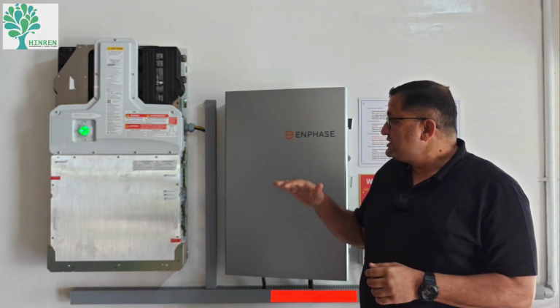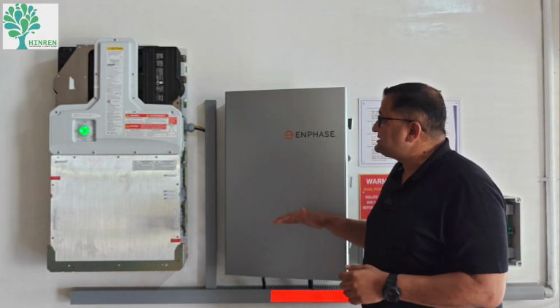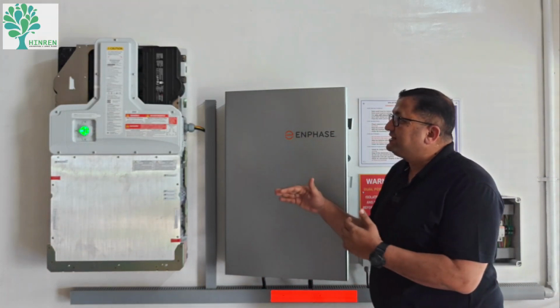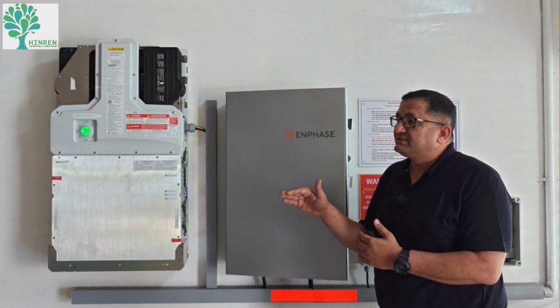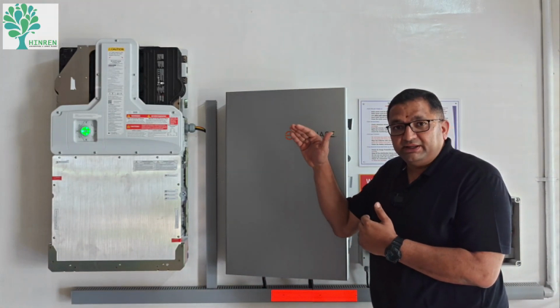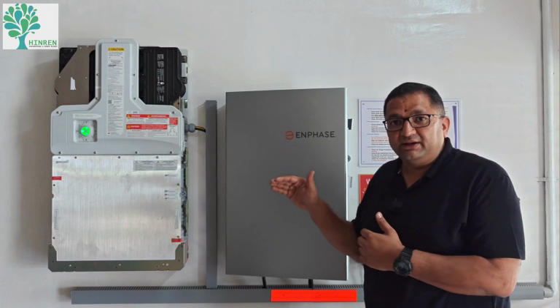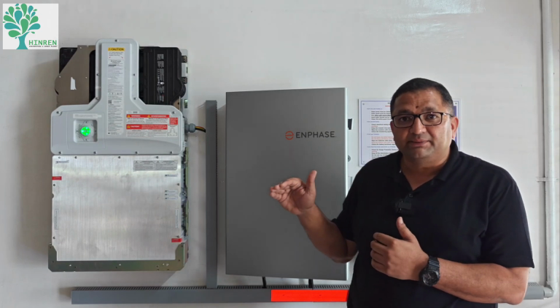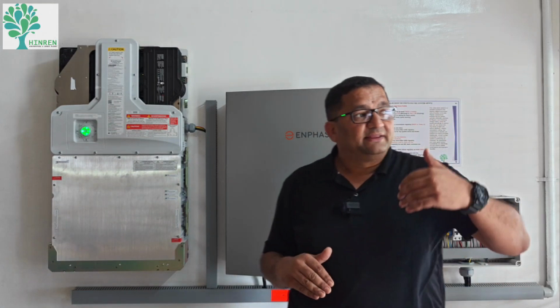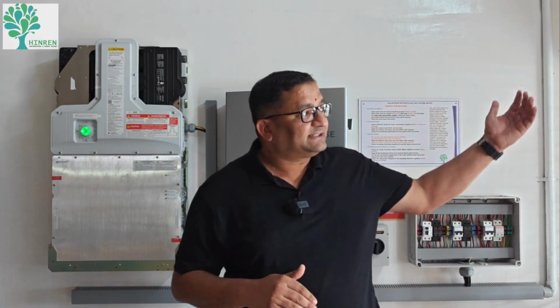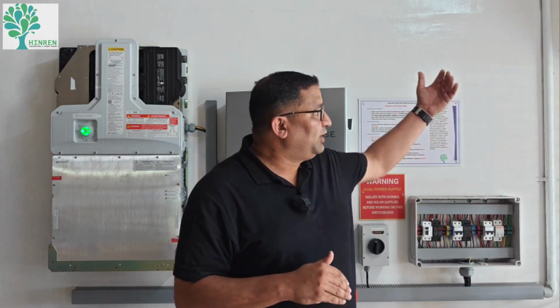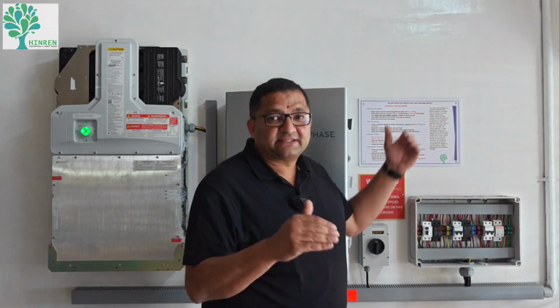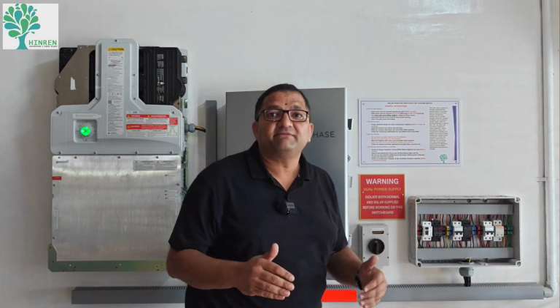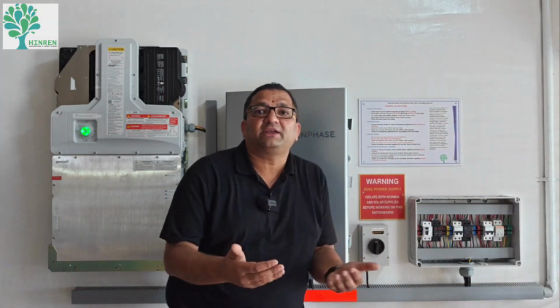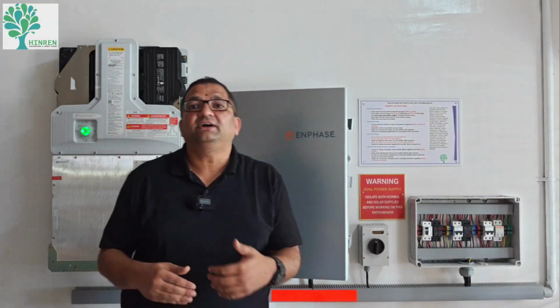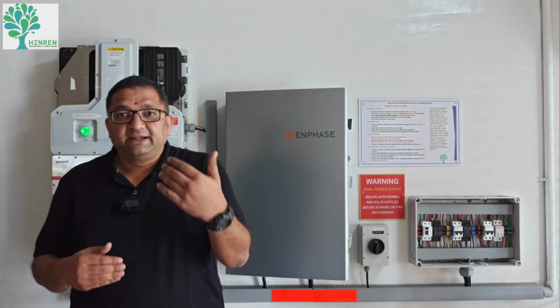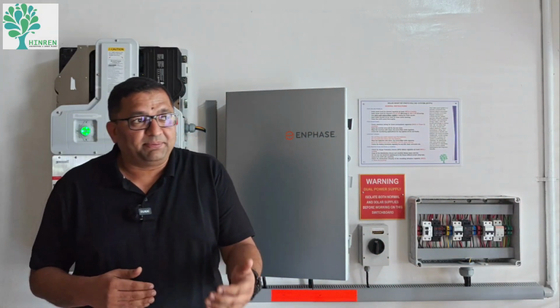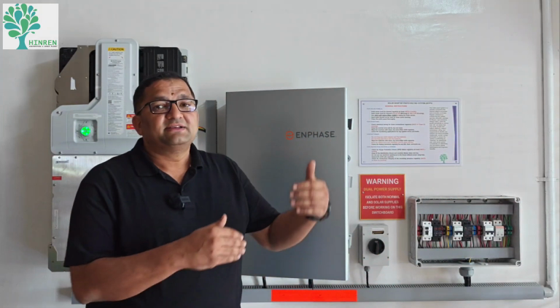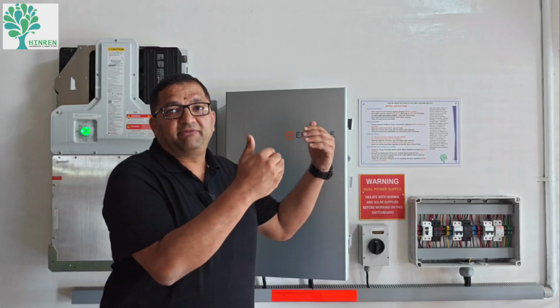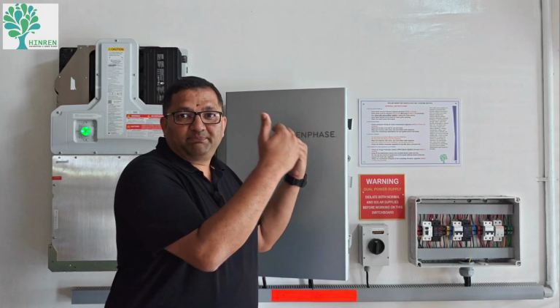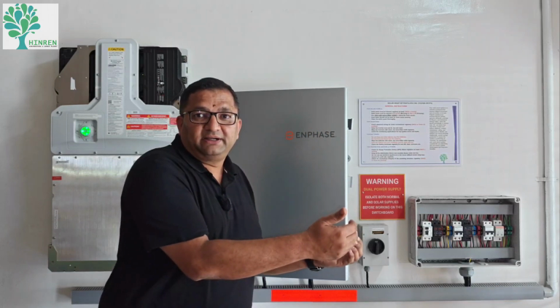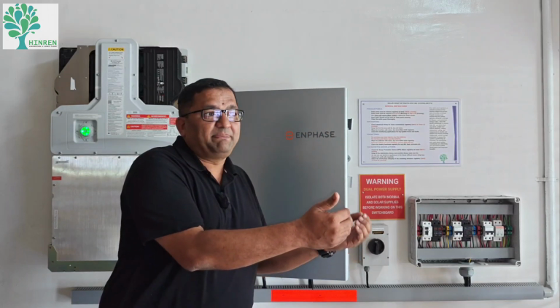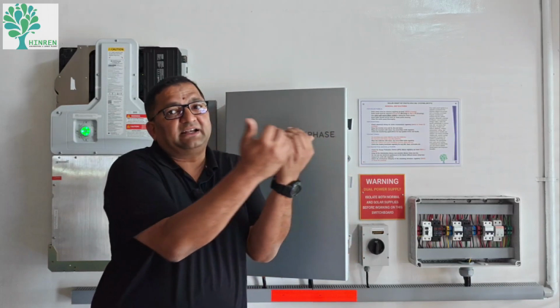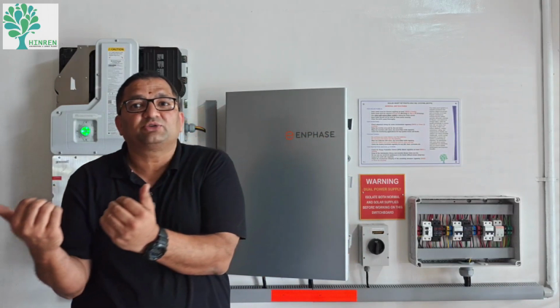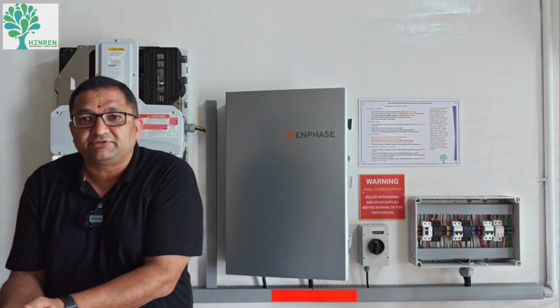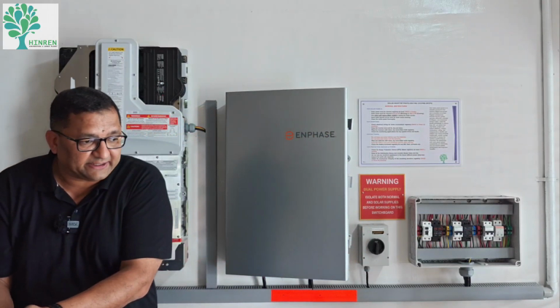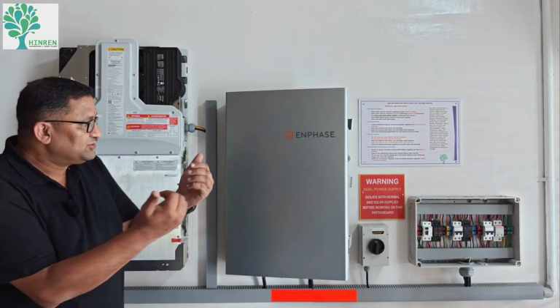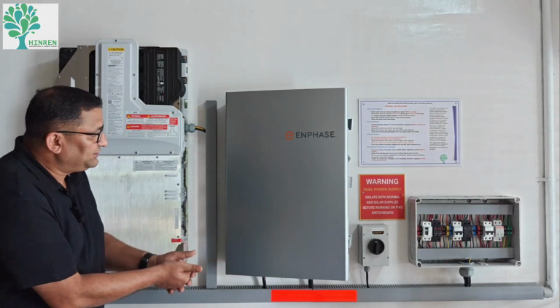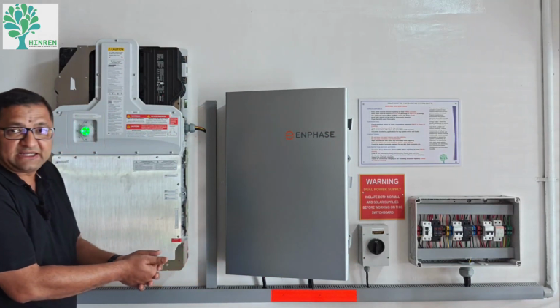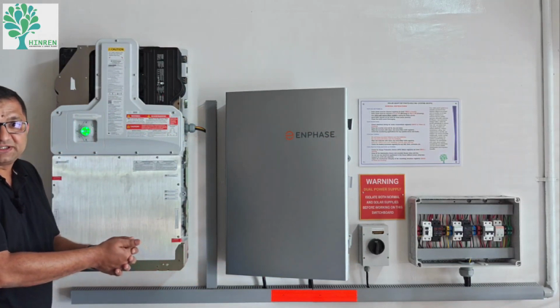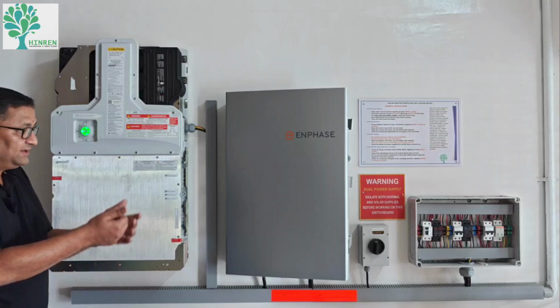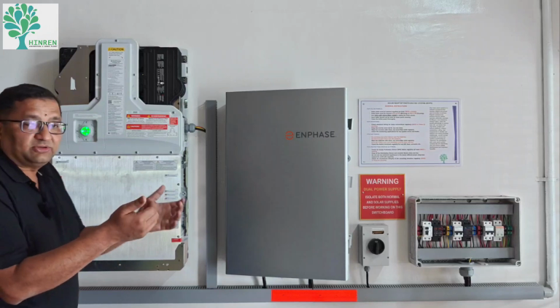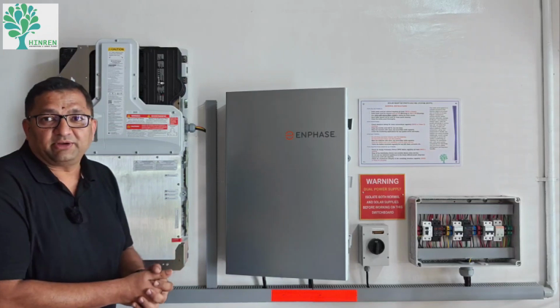This is the AC coupled system in the ashram. In the next block in the same ashram, we will be talking about the DC coupled system, where the DC of the PV is directly connected to the DC of the battery. Thank you very much.